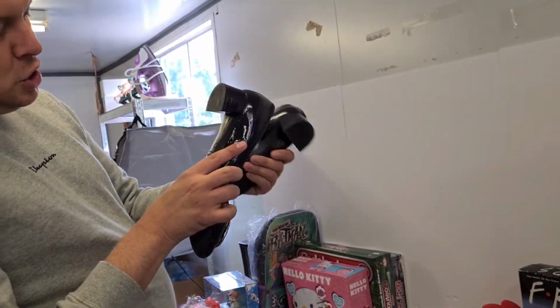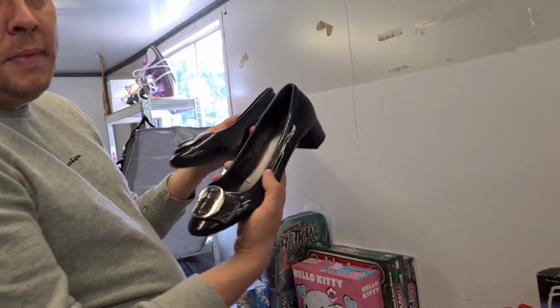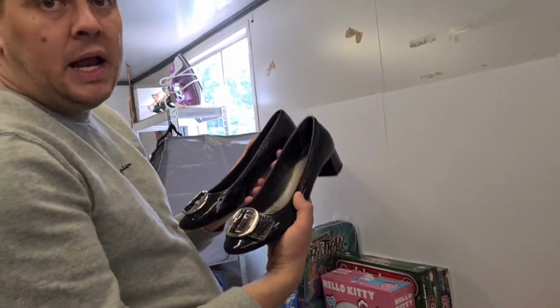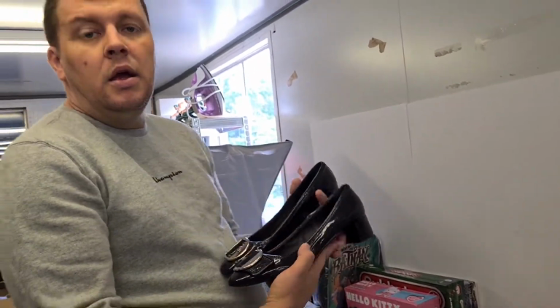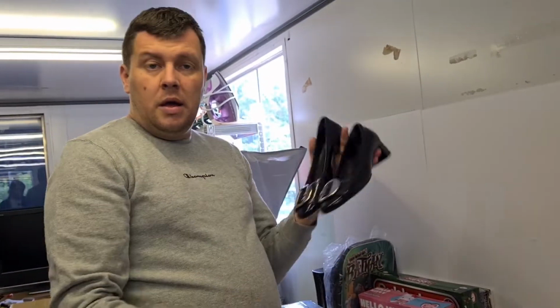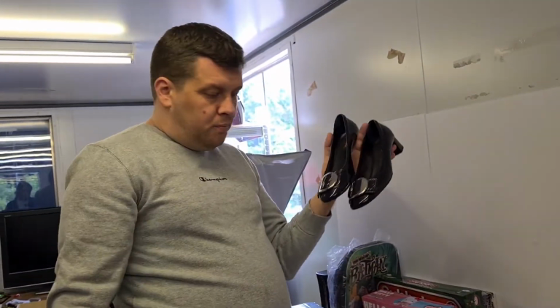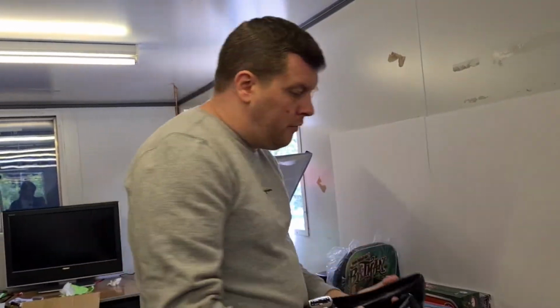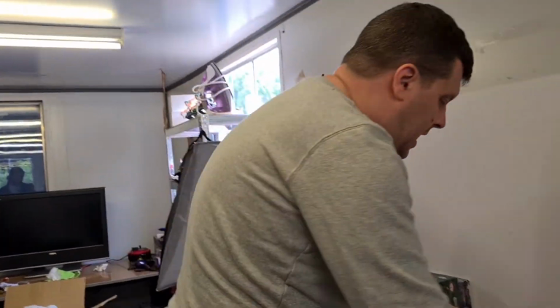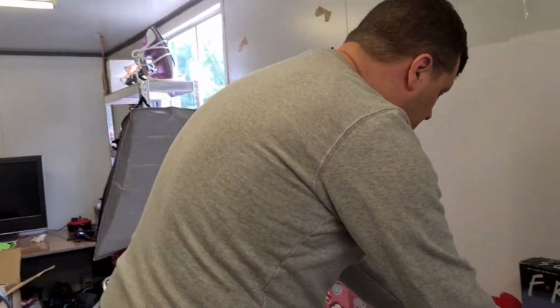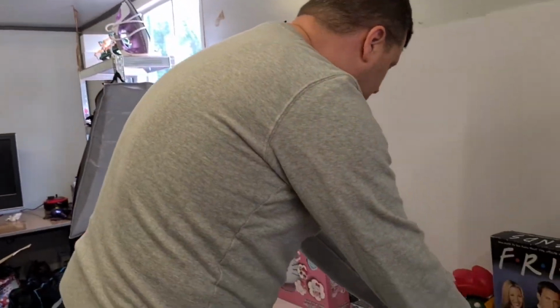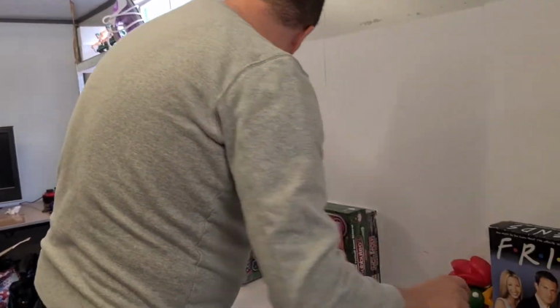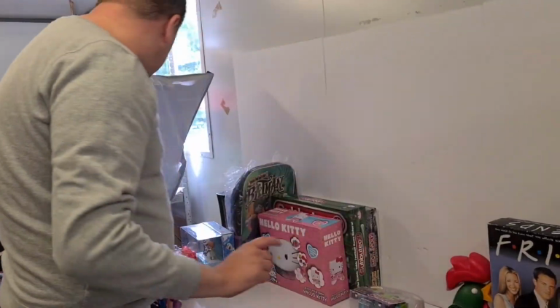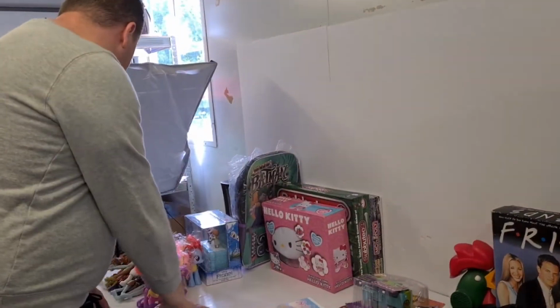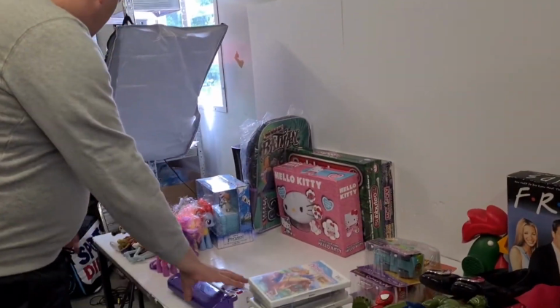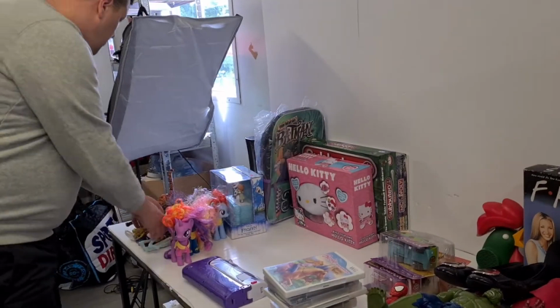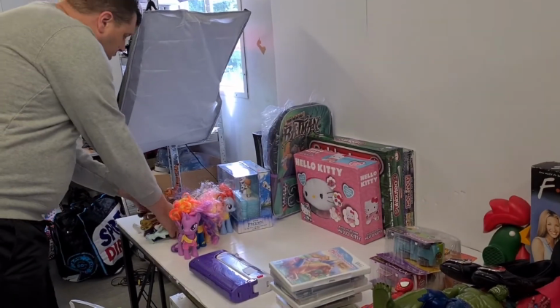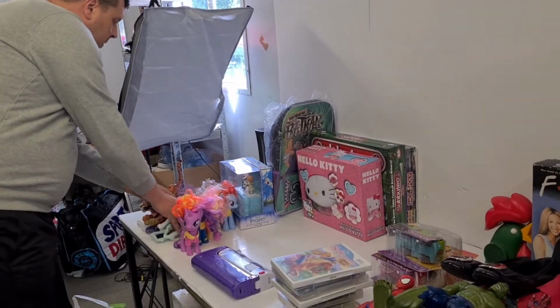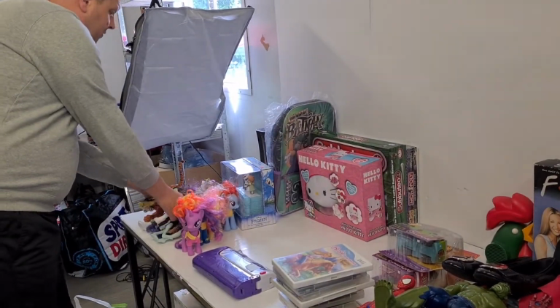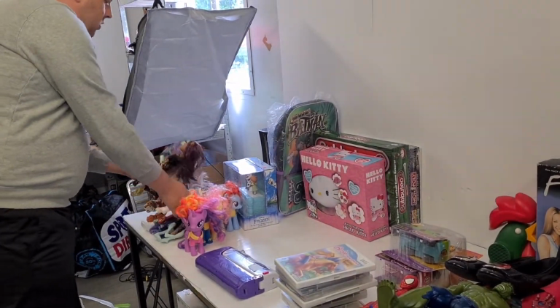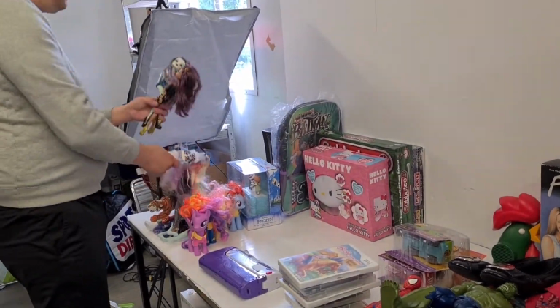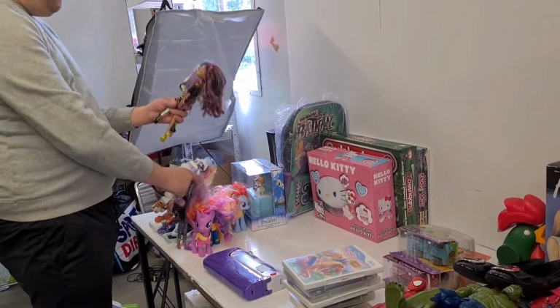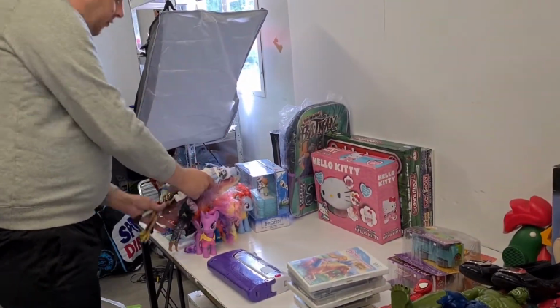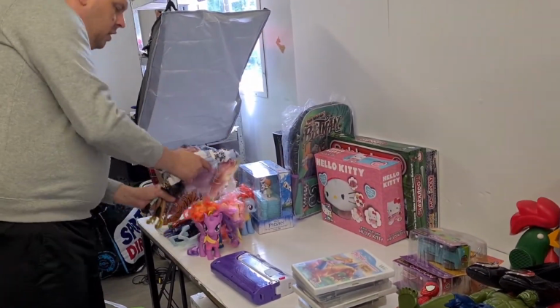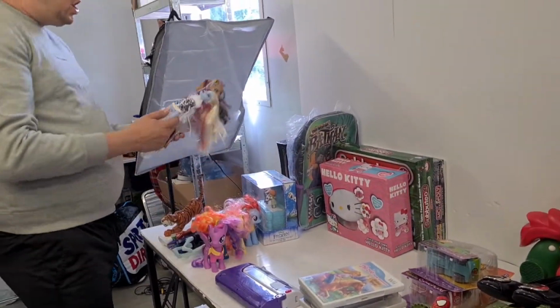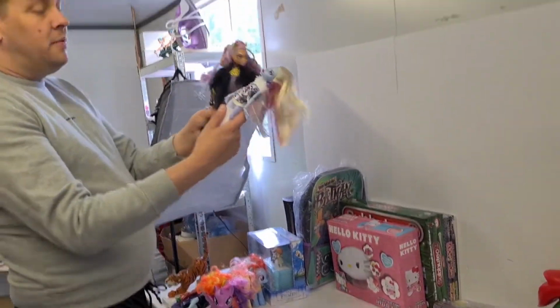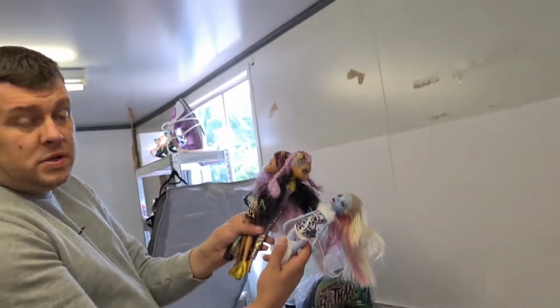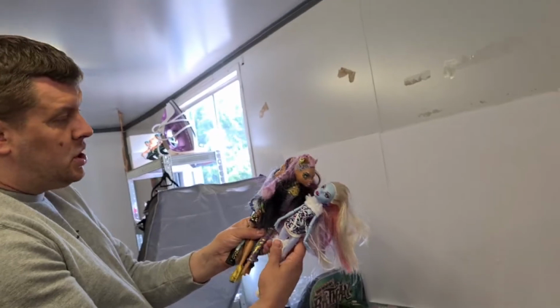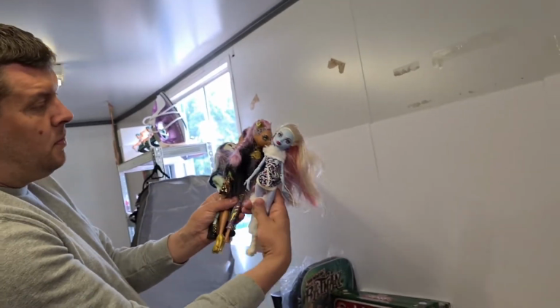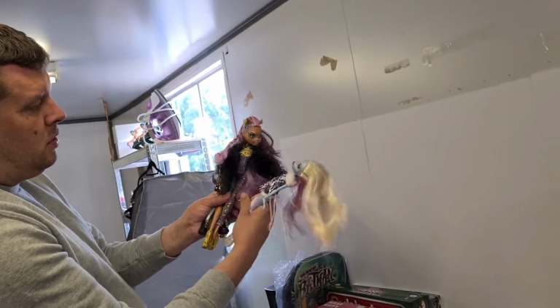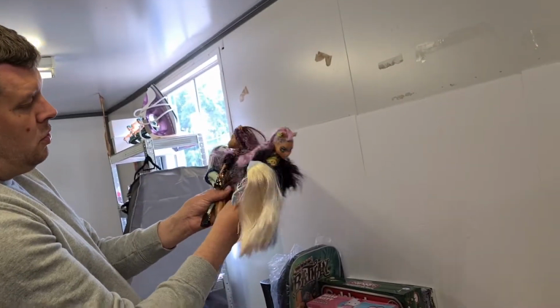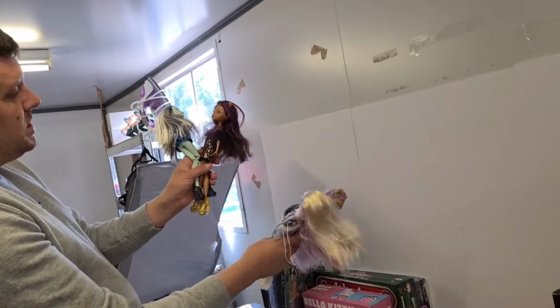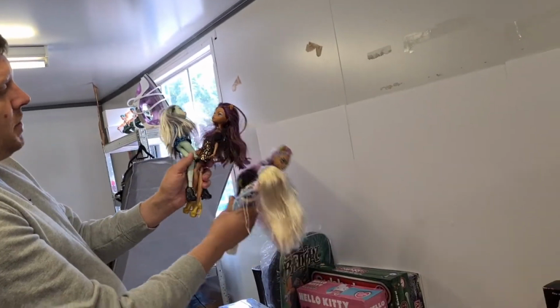We've got these original Prada shoes - really, really nice. Should do really well with these. Really good condition, made in Italy, and good provenance there - so they're really nice Prada shoes. We've got one of my favourite dolls to sell: Monster High. We've got loads of them this time.